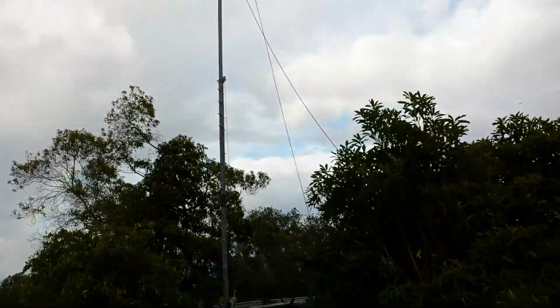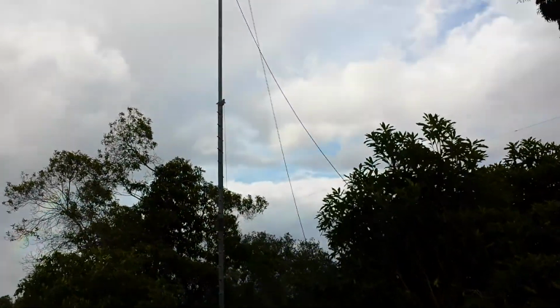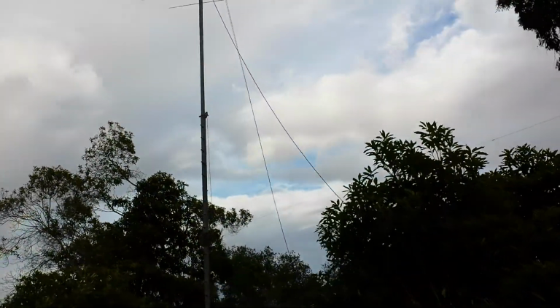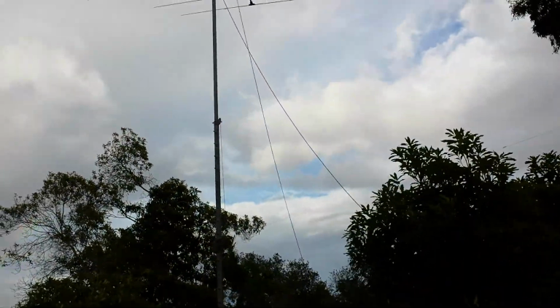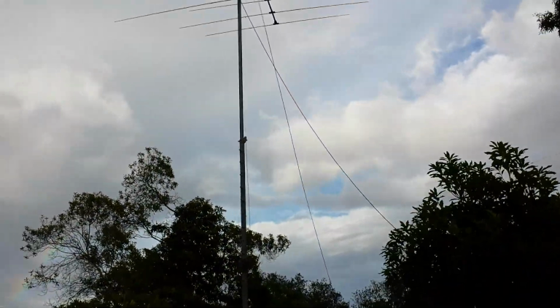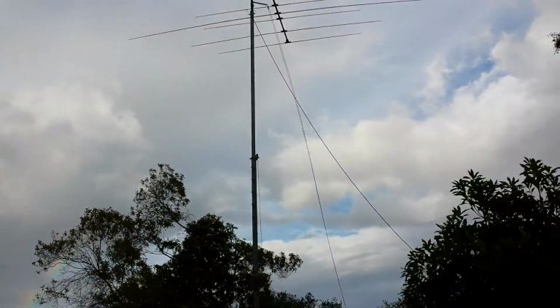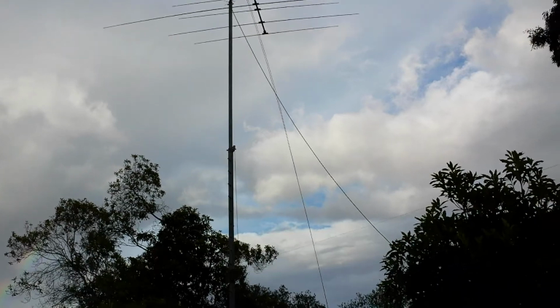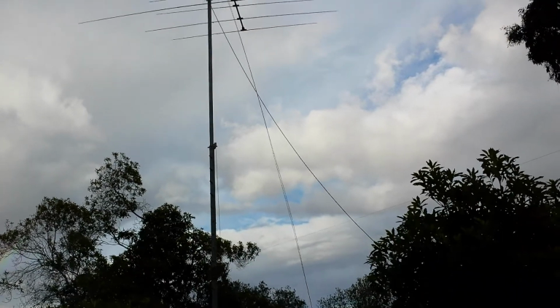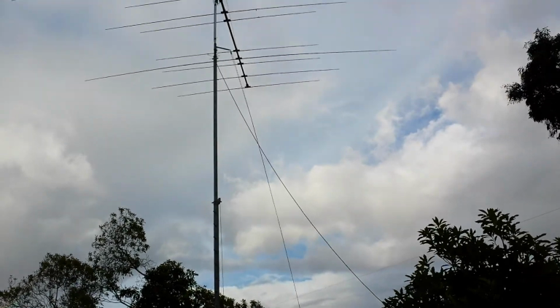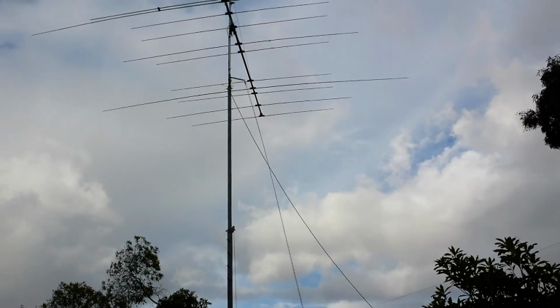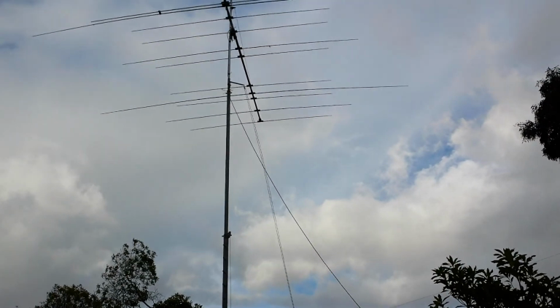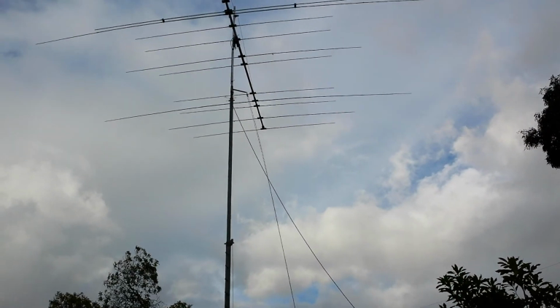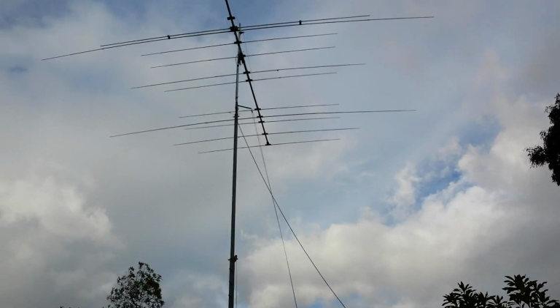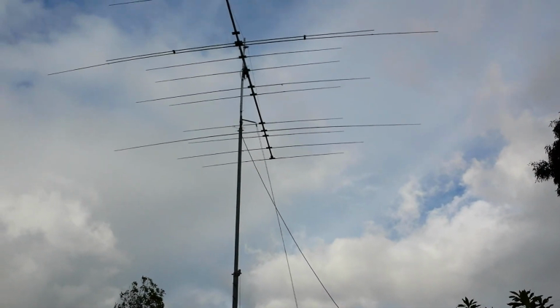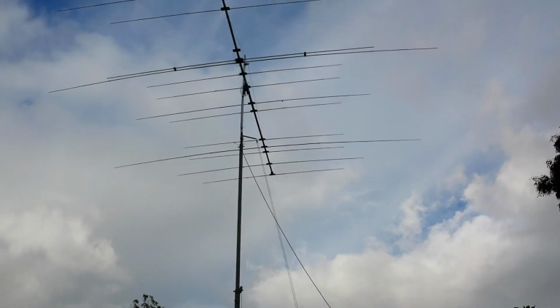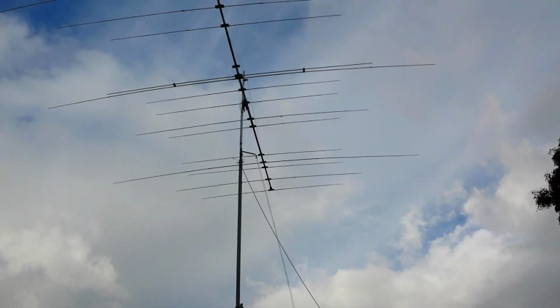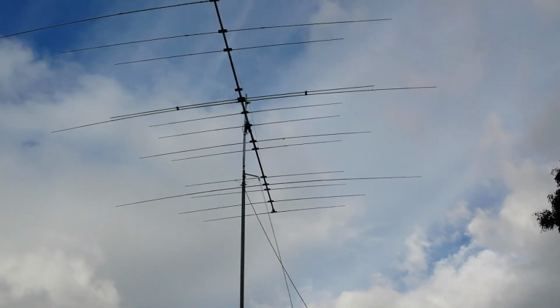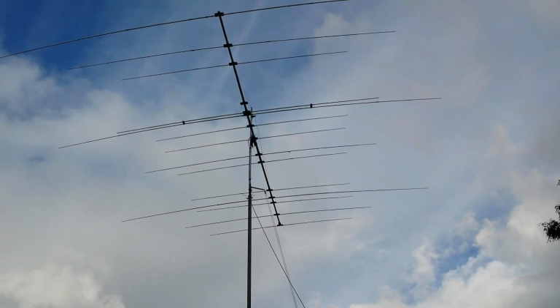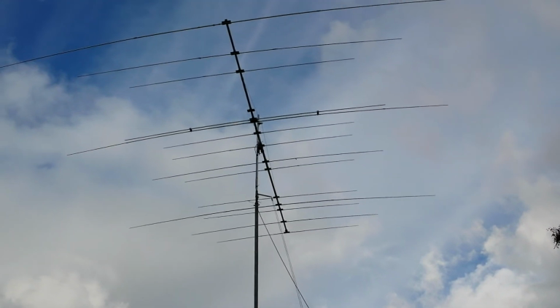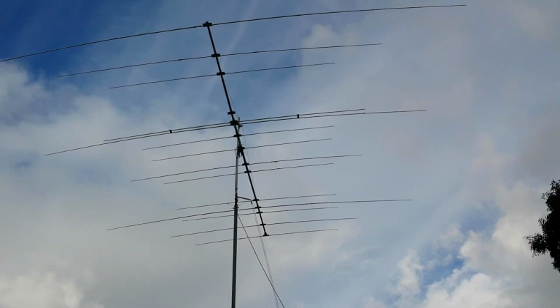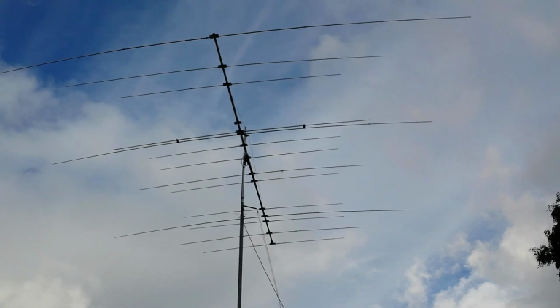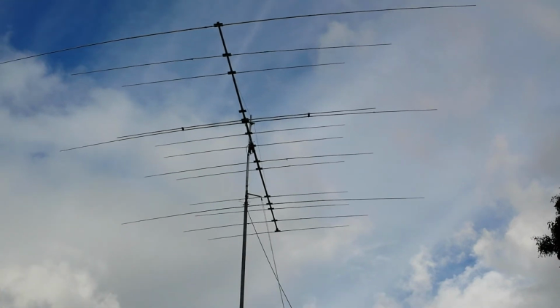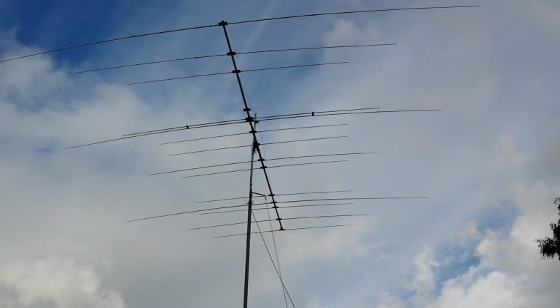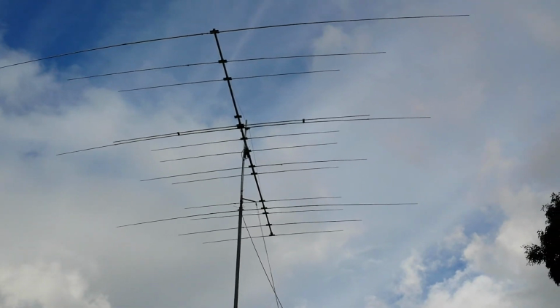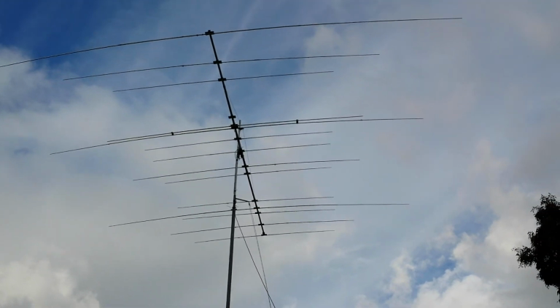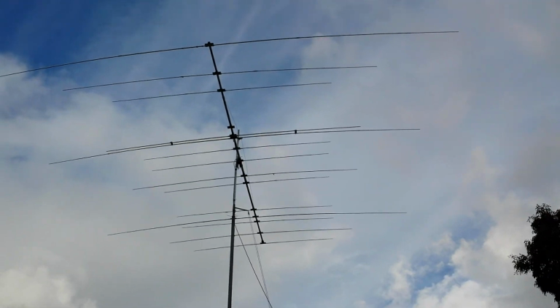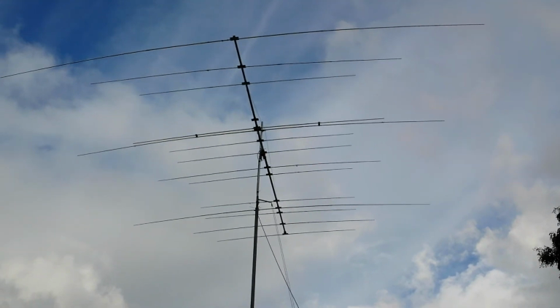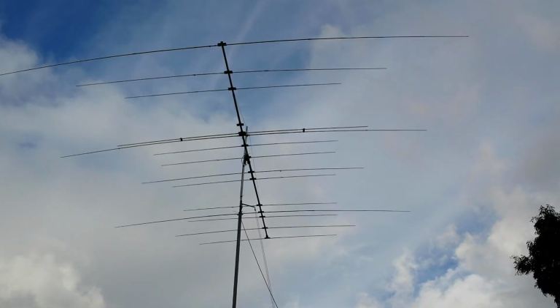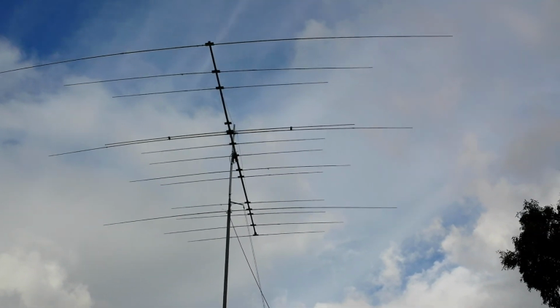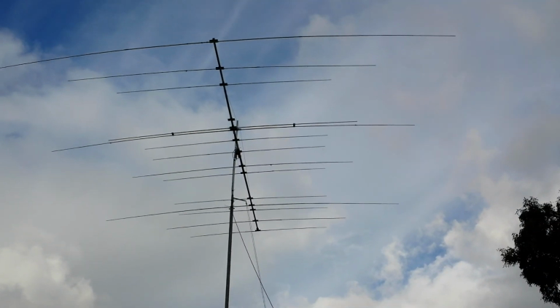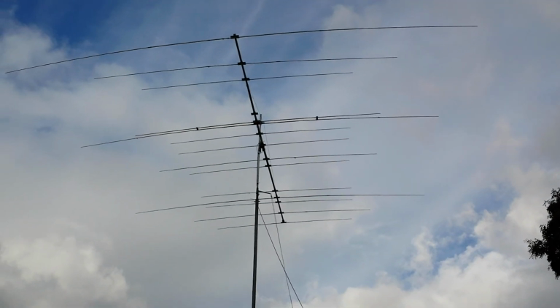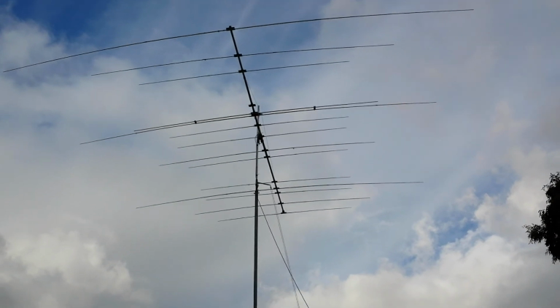We'll look at the small tower trailer in the front yard, about 45 feet. We have a C-31XR — nice antenna — 14 elements on a 30-something foot boom.